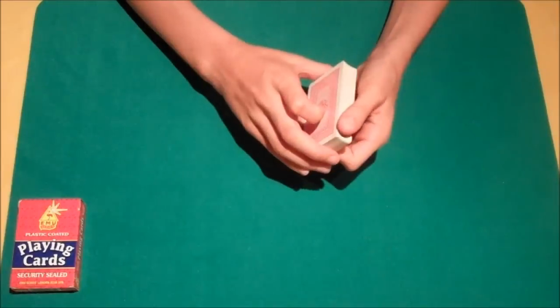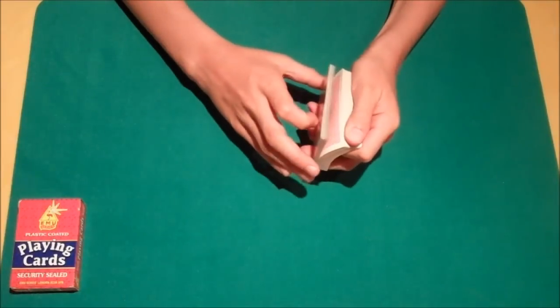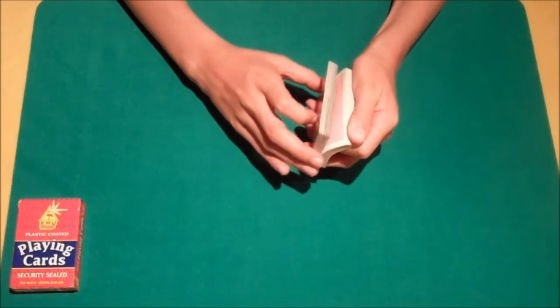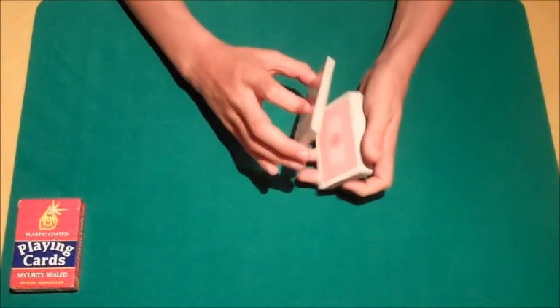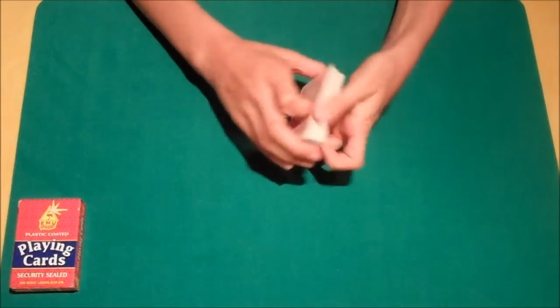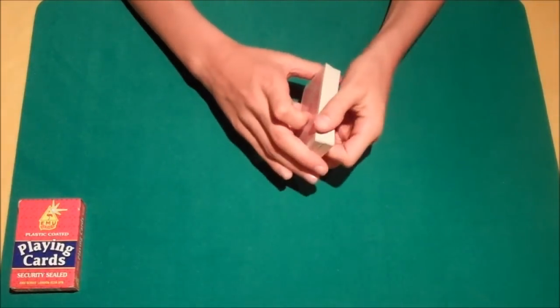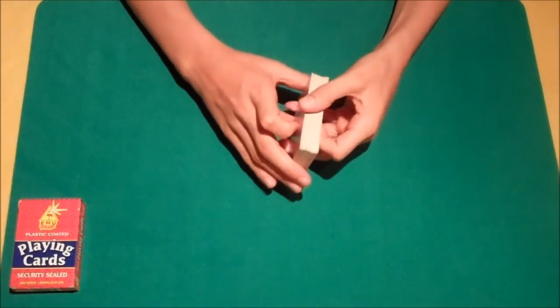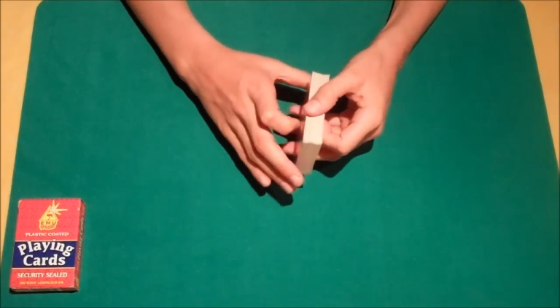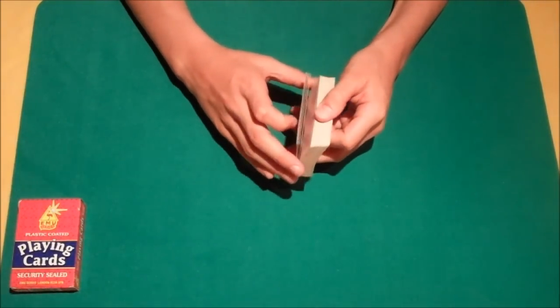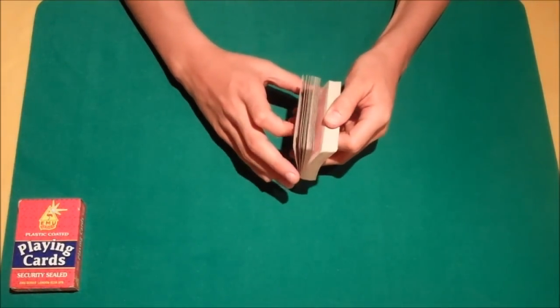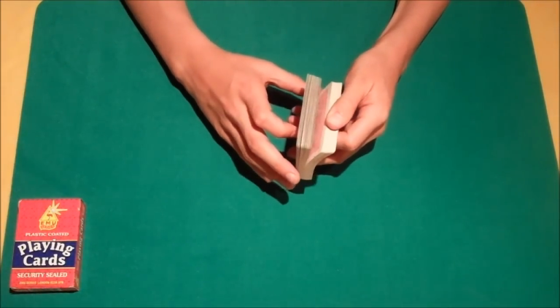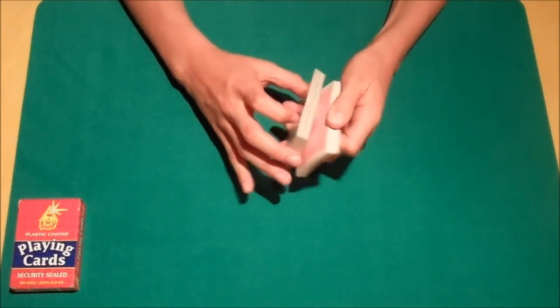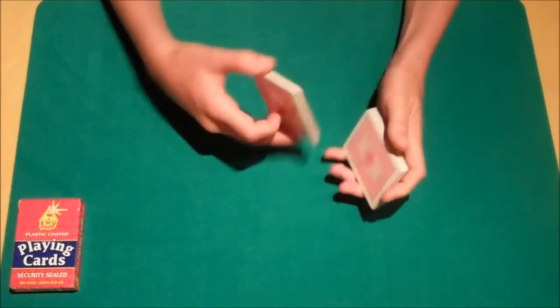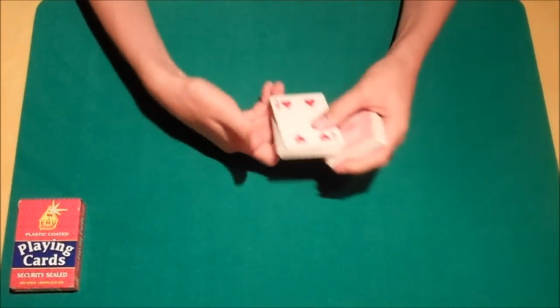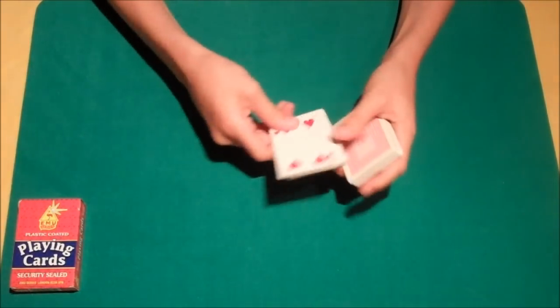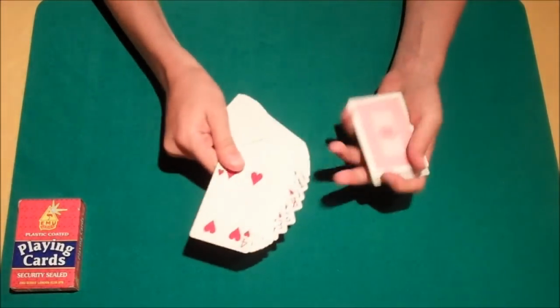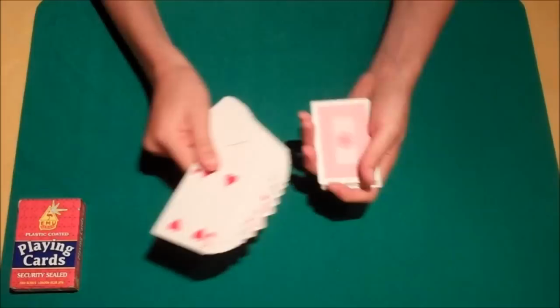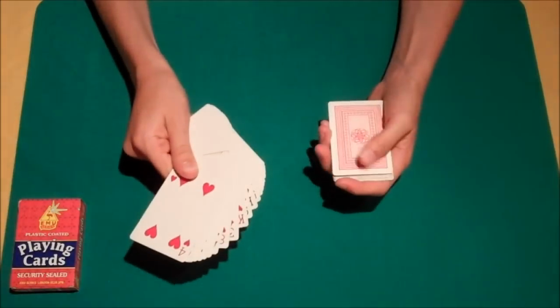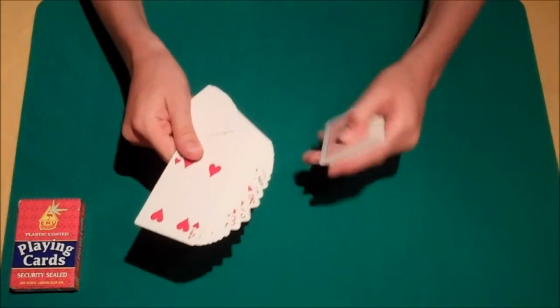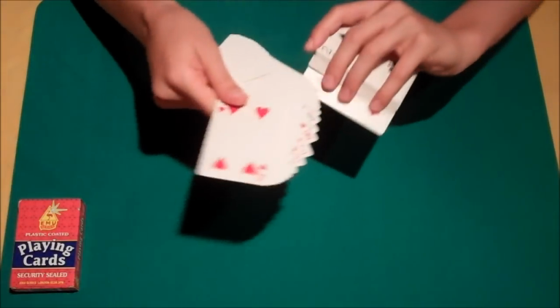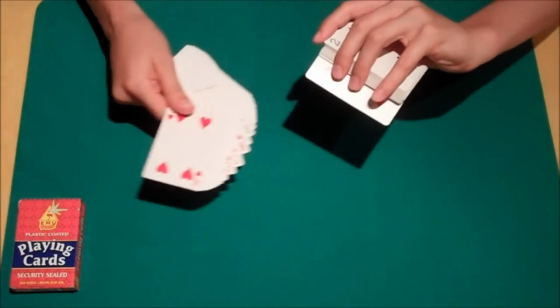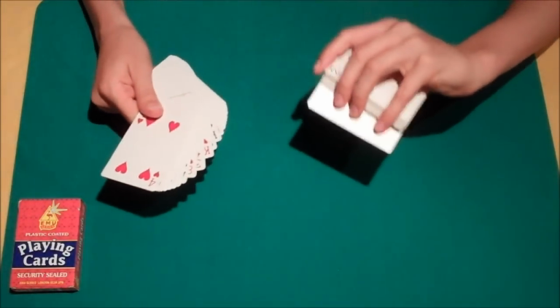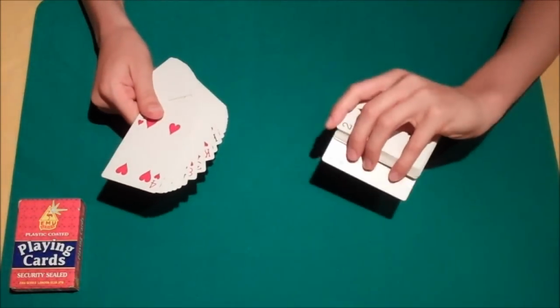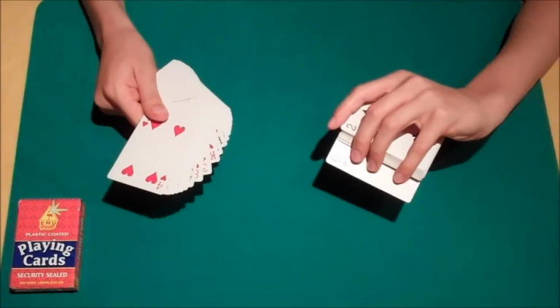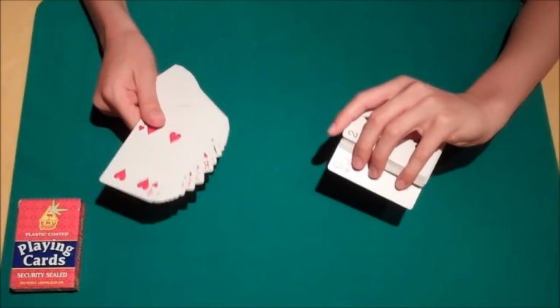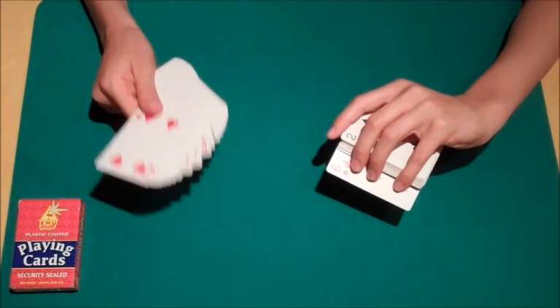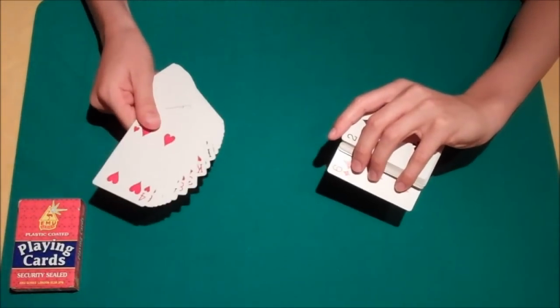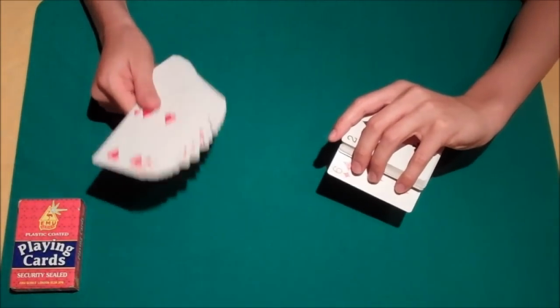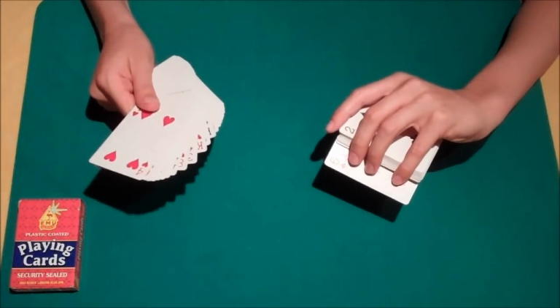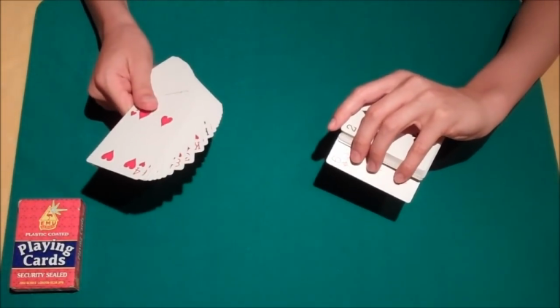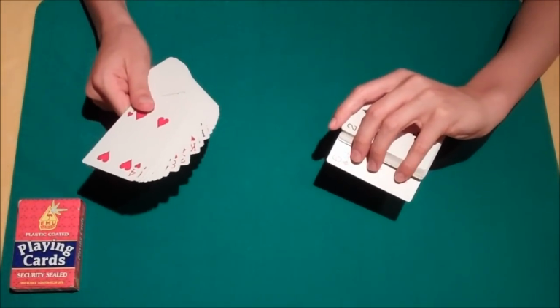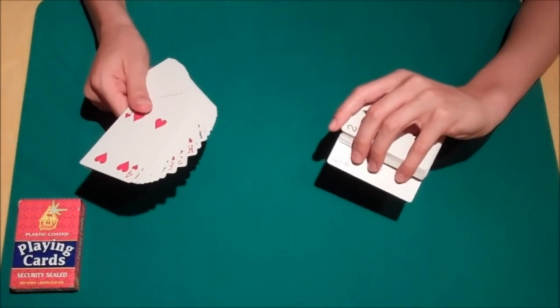We're going to need the card selected. The spectator can really call stop whenever they like. They can select any card — let's just use this one, the six of diamonds. That's going to be their card, the one we need to be keeping an eye on.